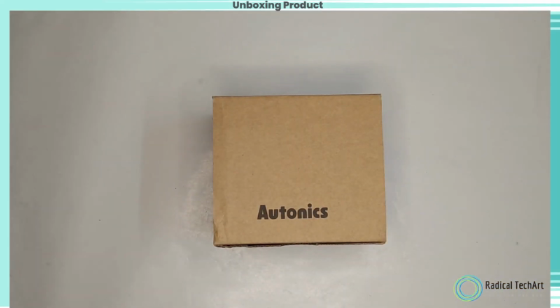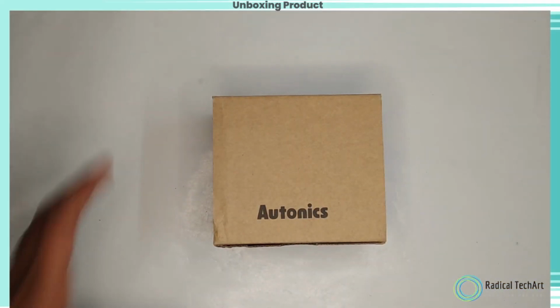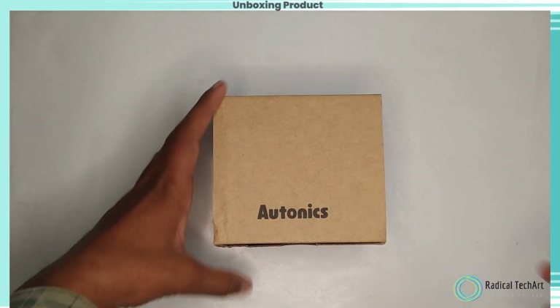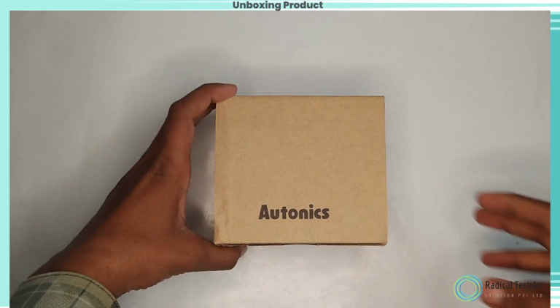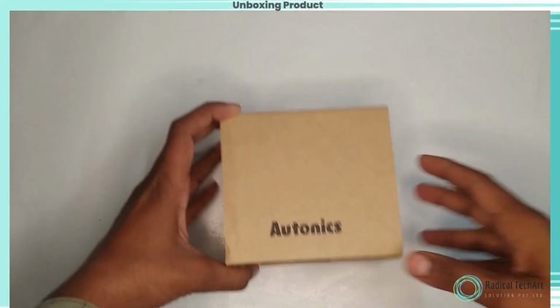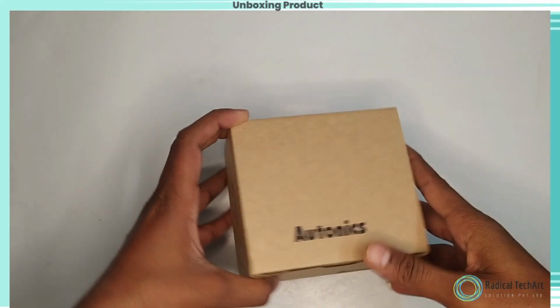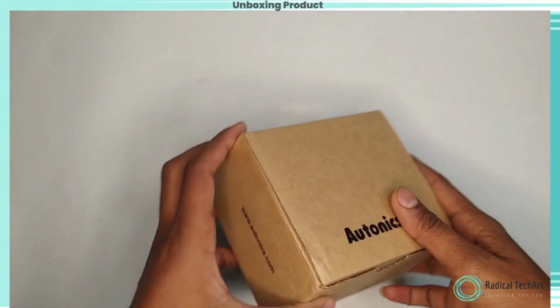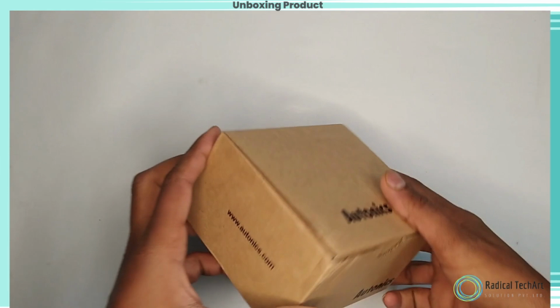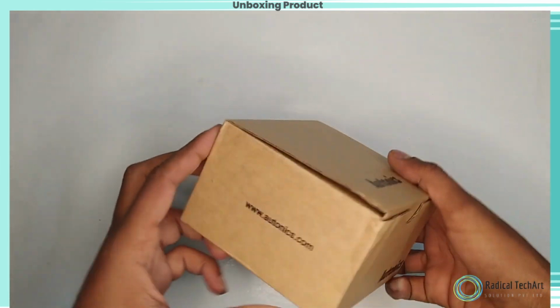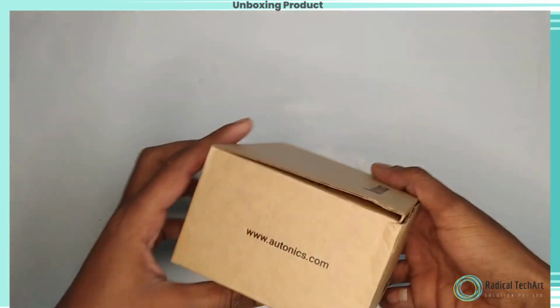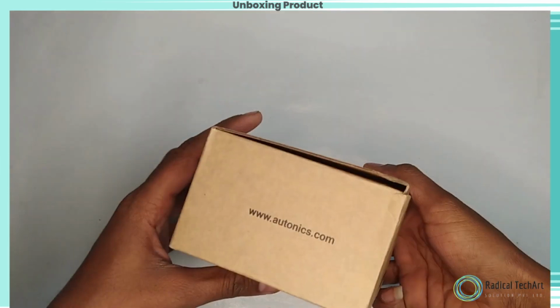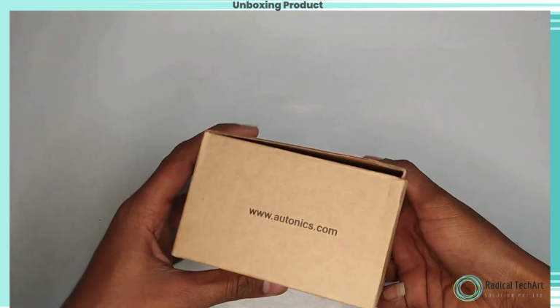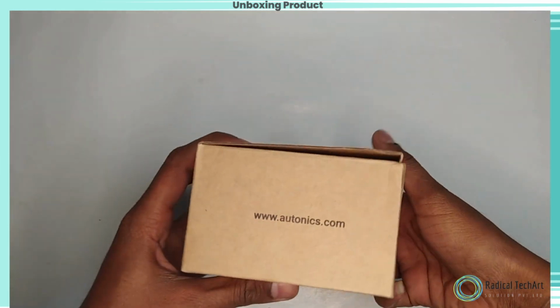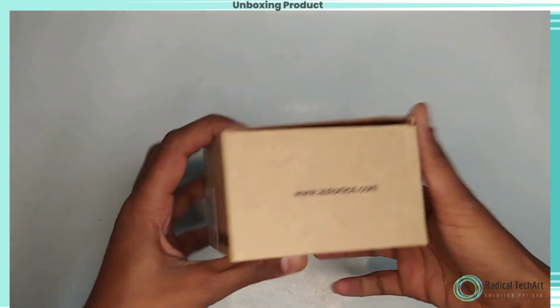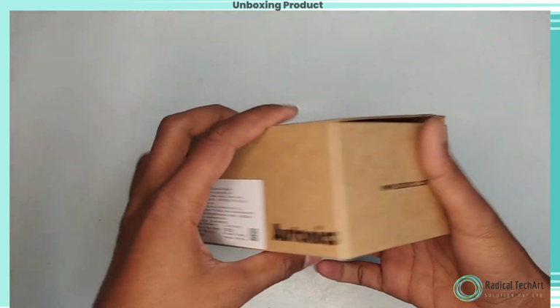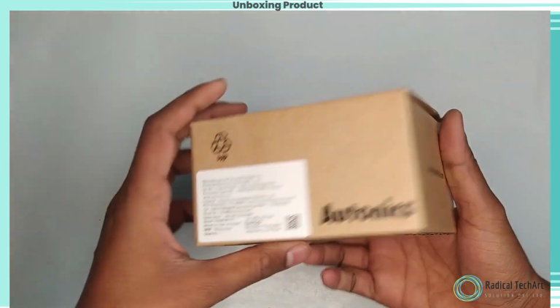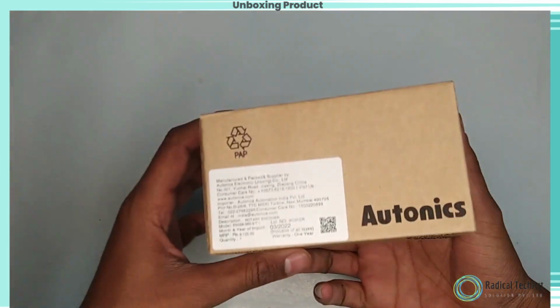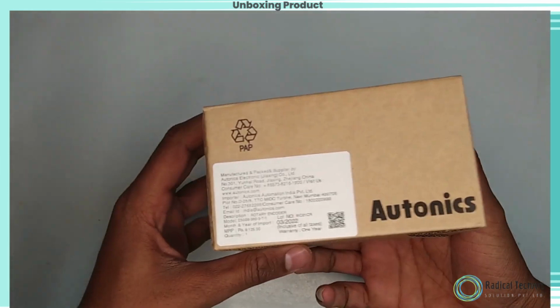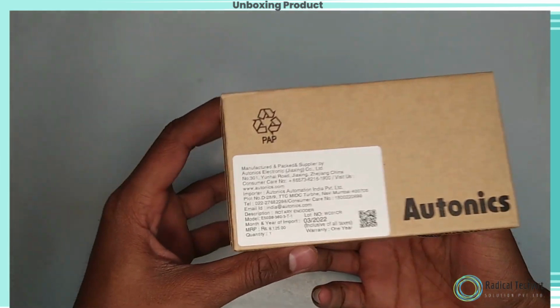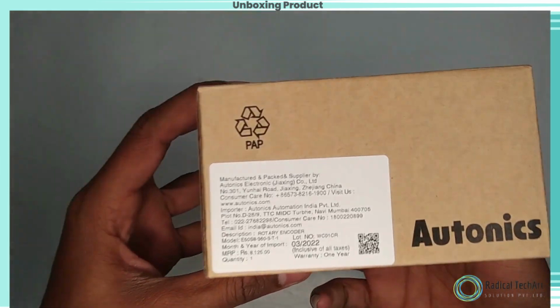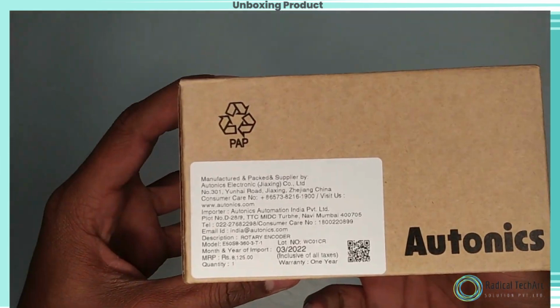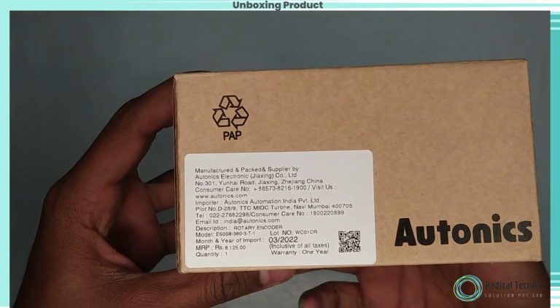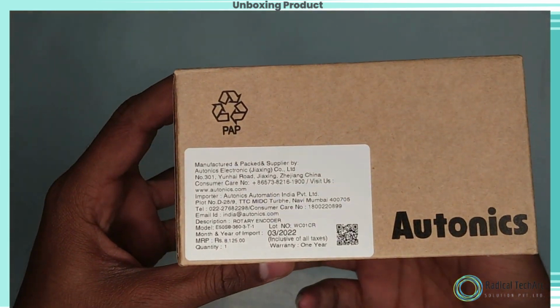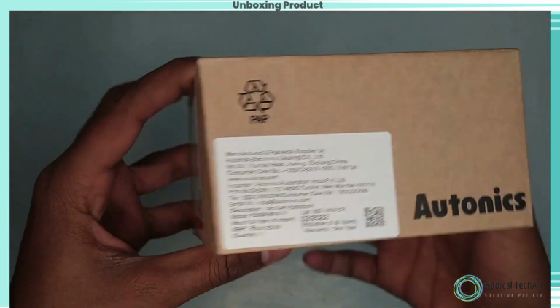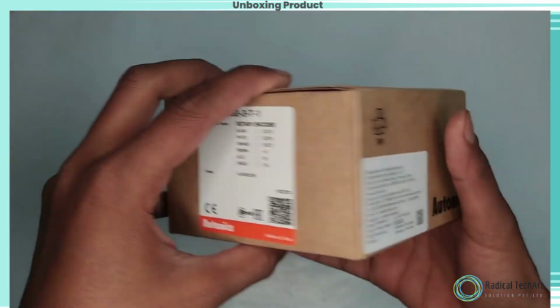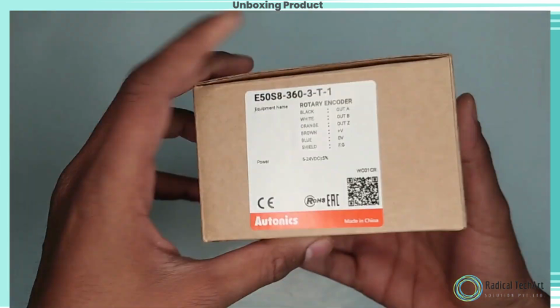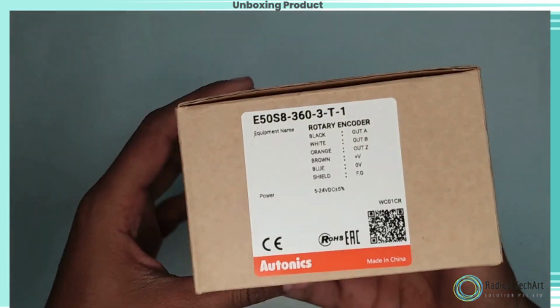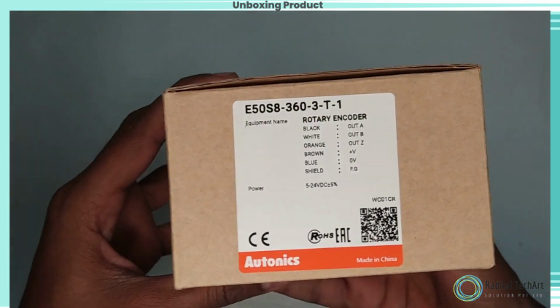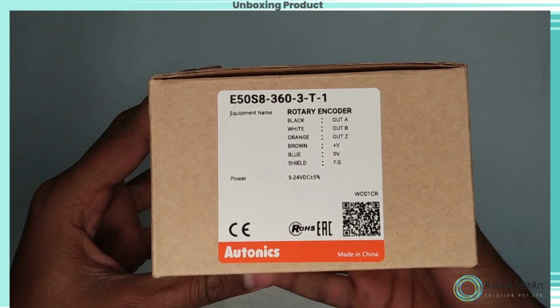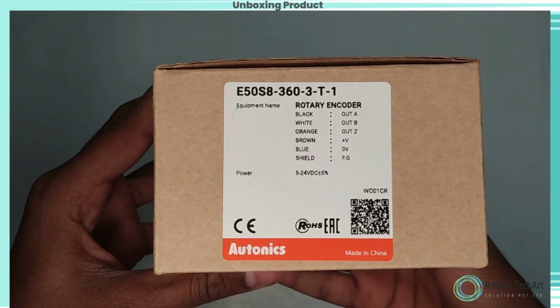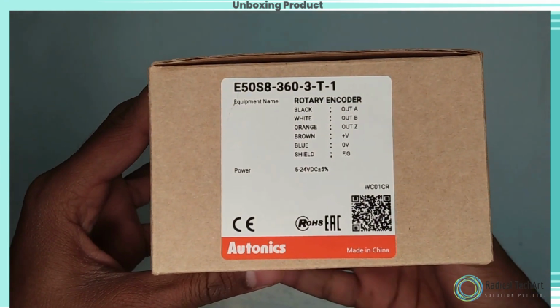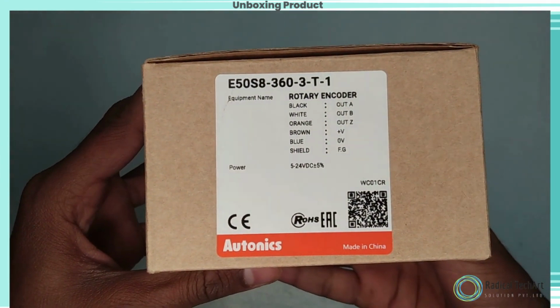Let's do the unboxing of the Autonix Rotary Encoder. Model No. Easy50S83603T1.